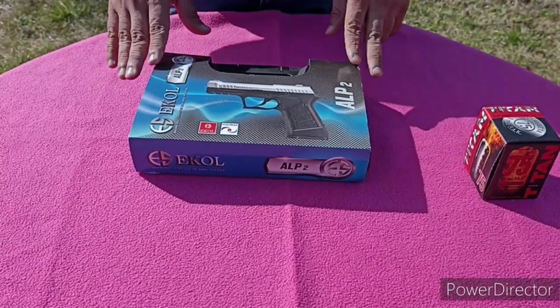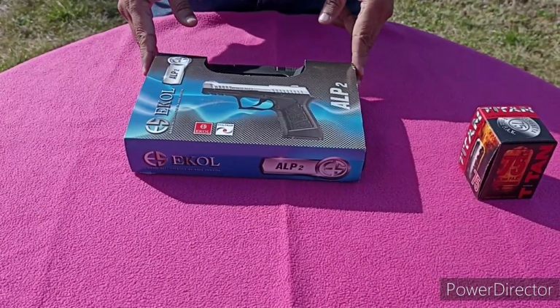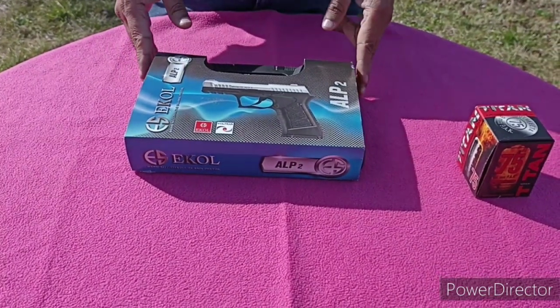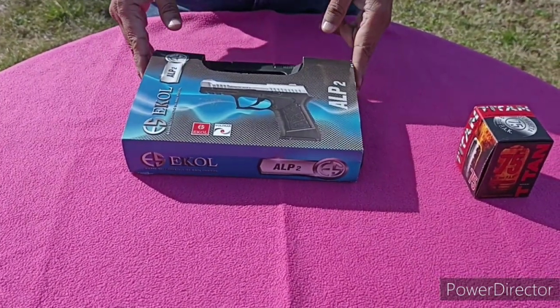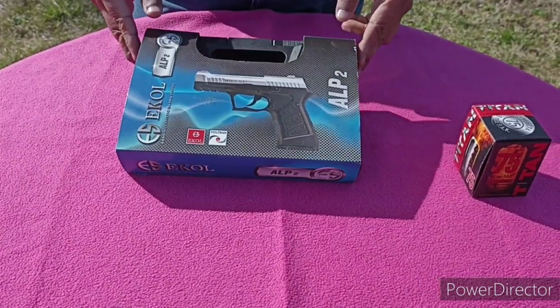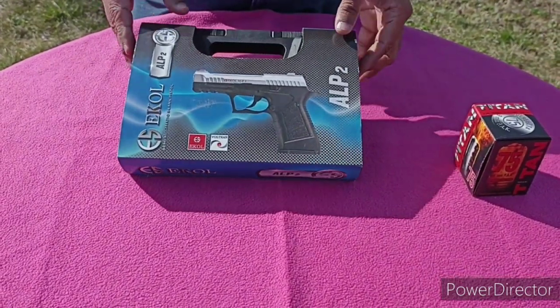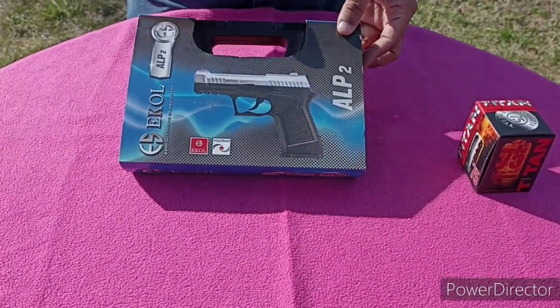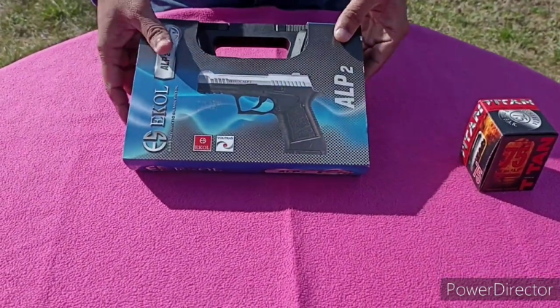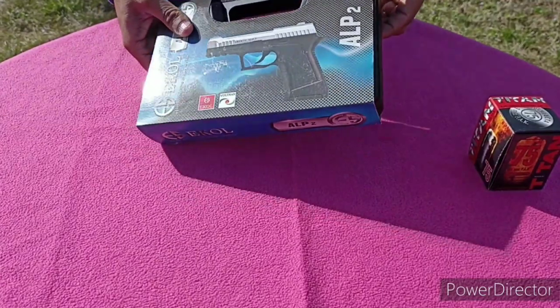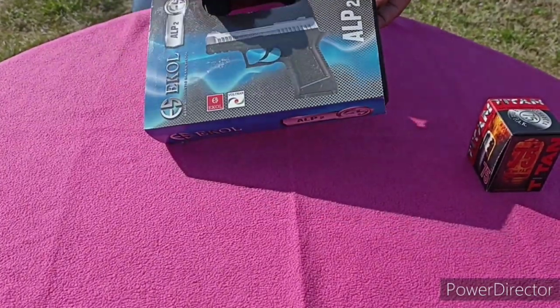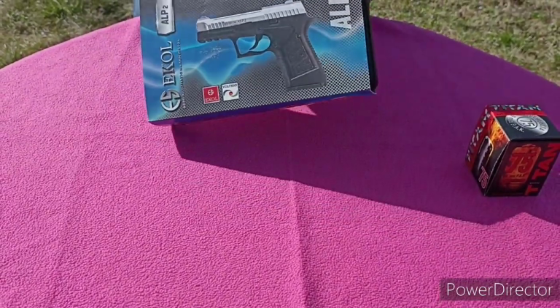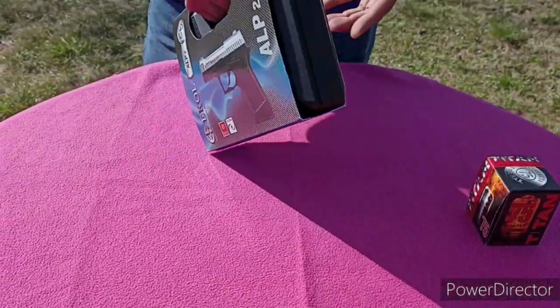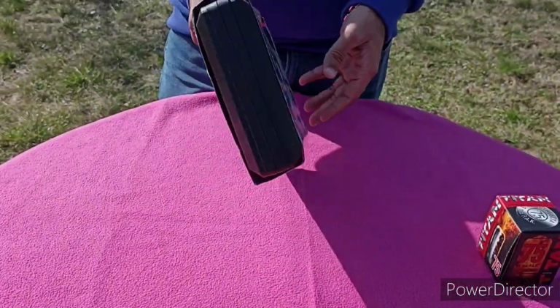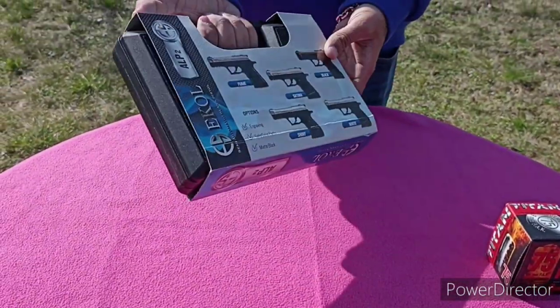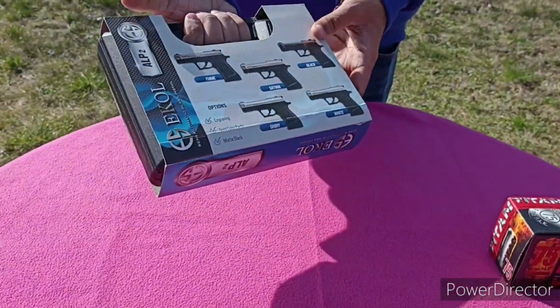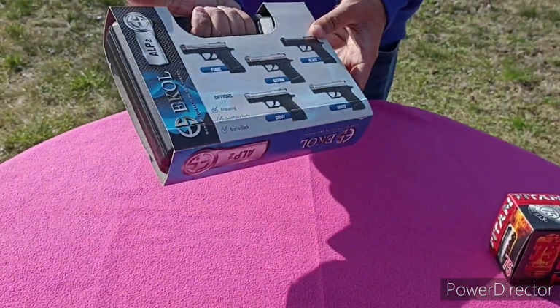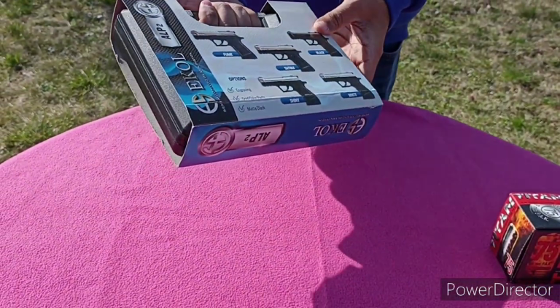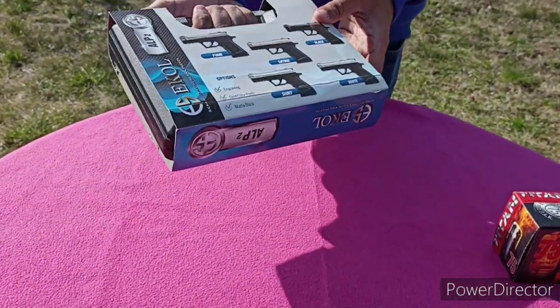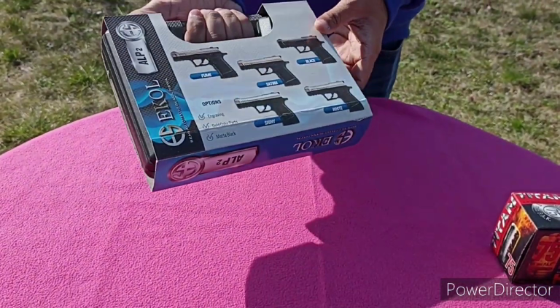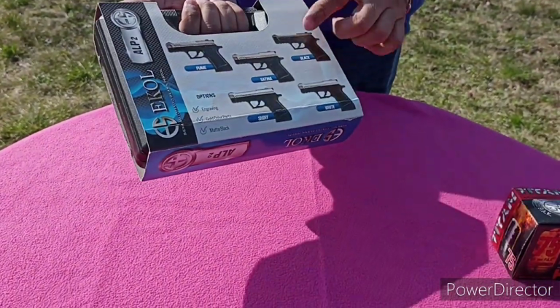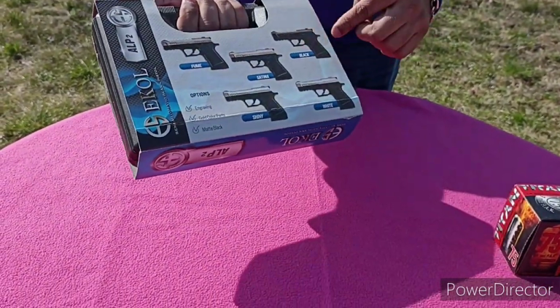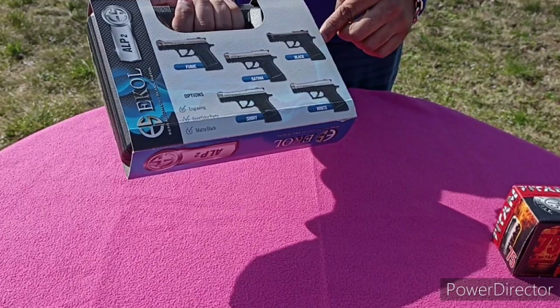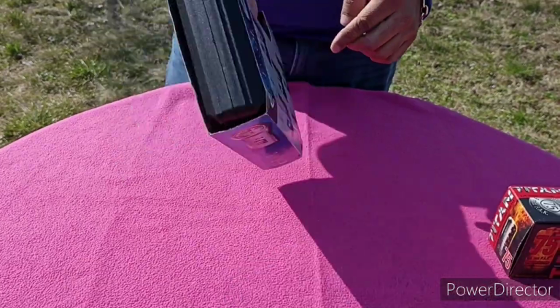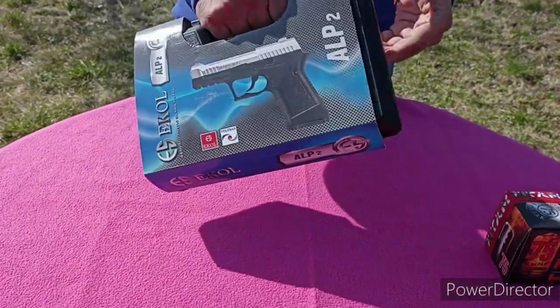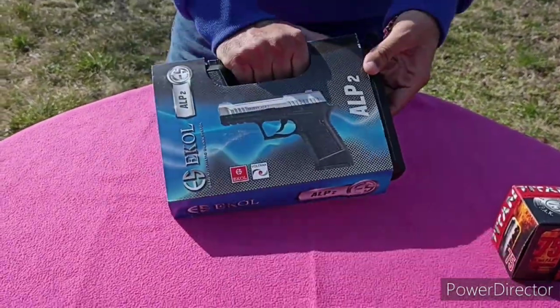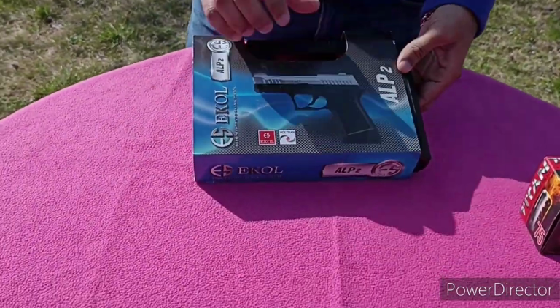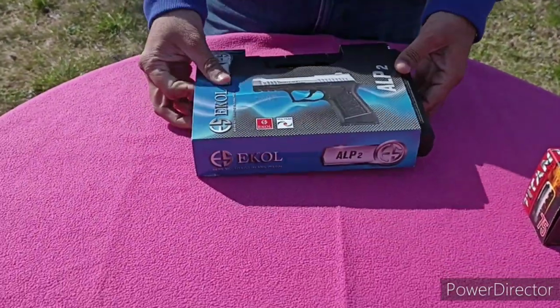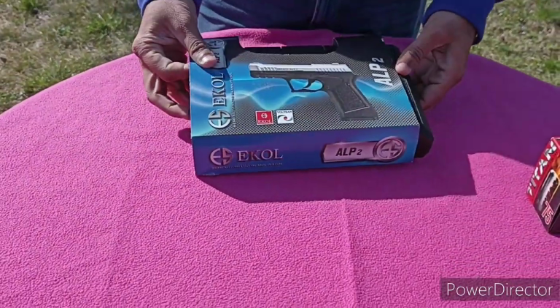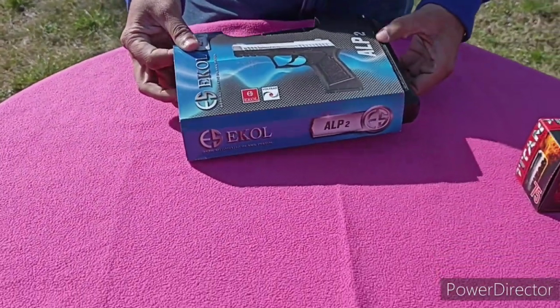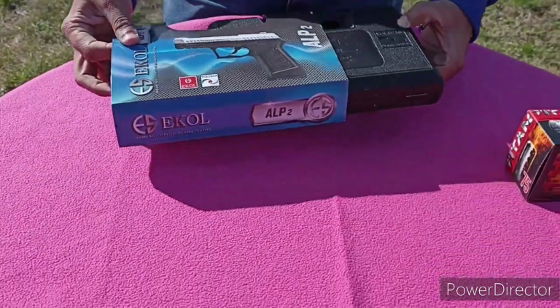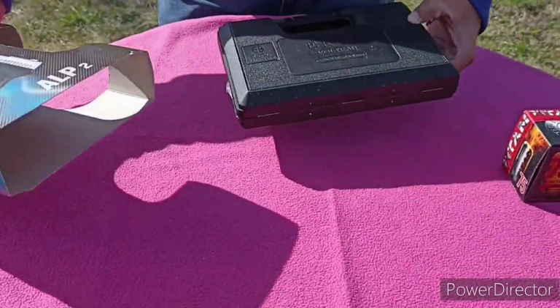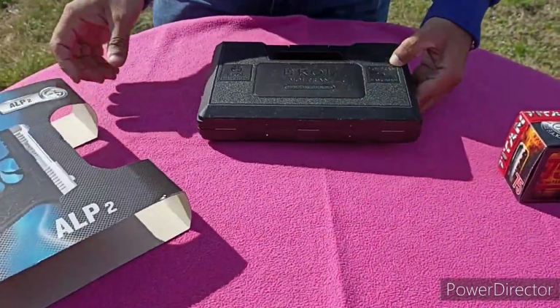It comes in a box. Top of the box you have this kind of paper cover which have all the other models available. Let's take this out.